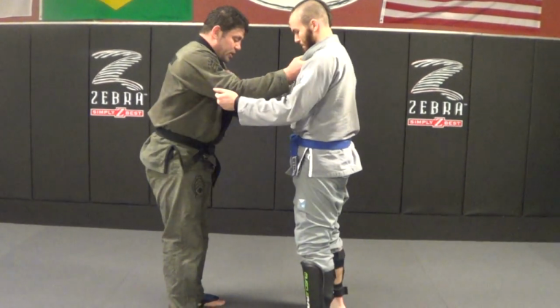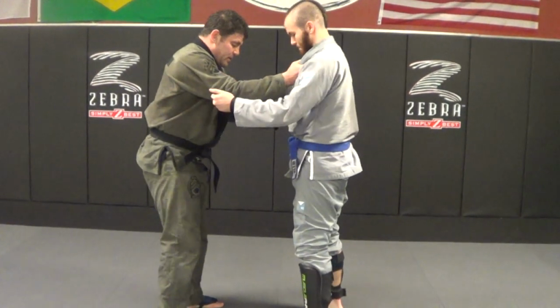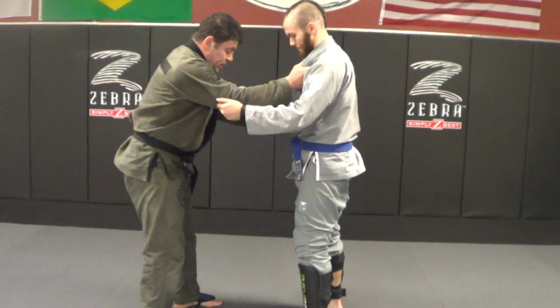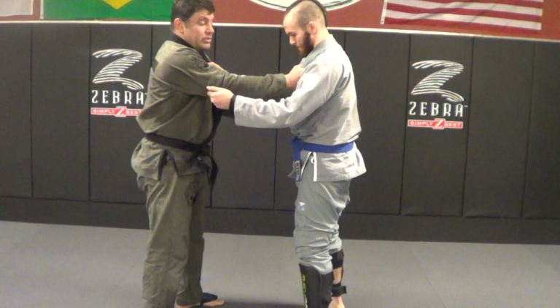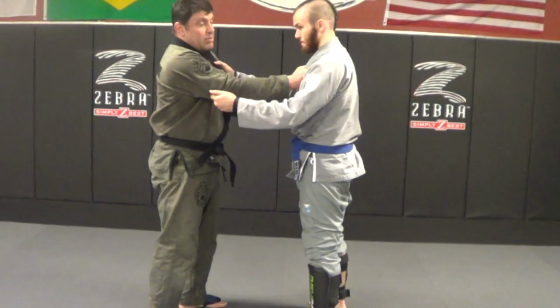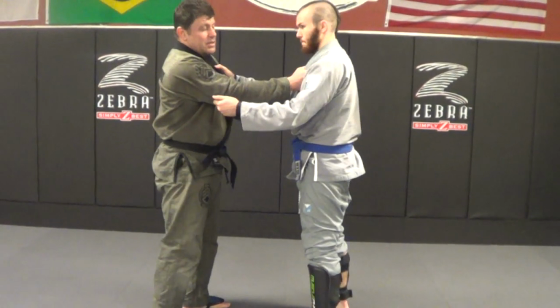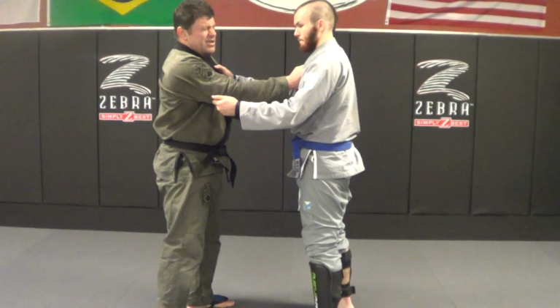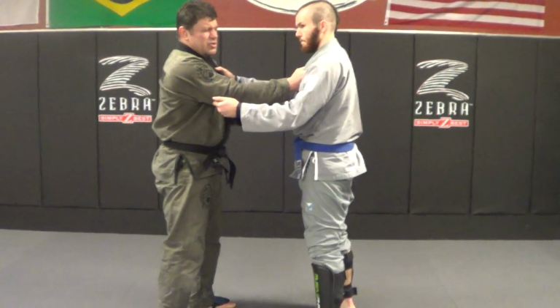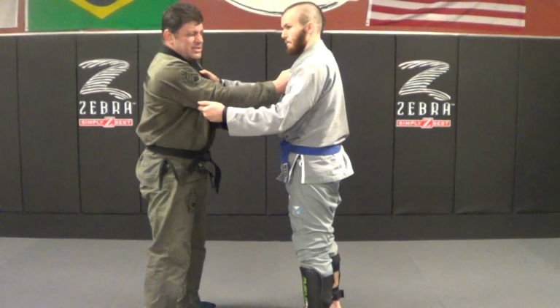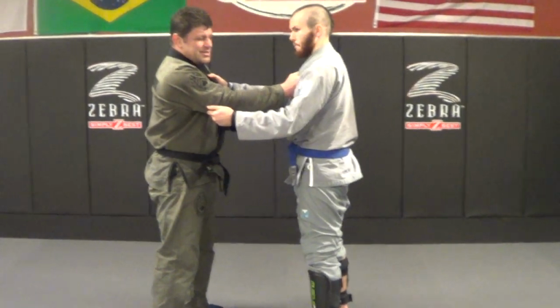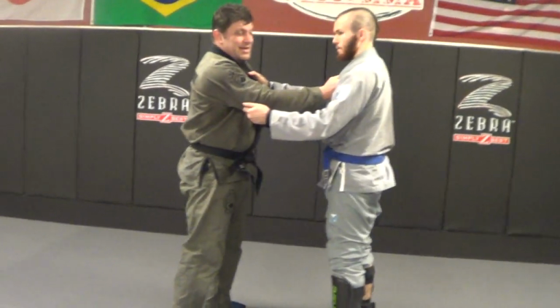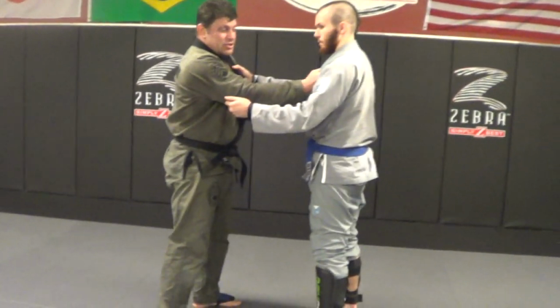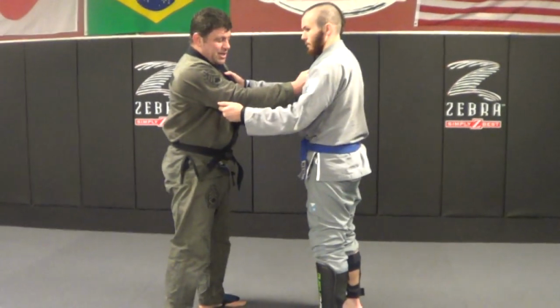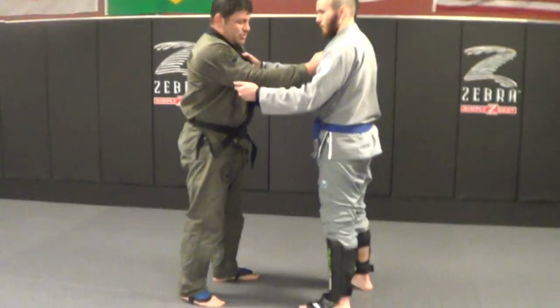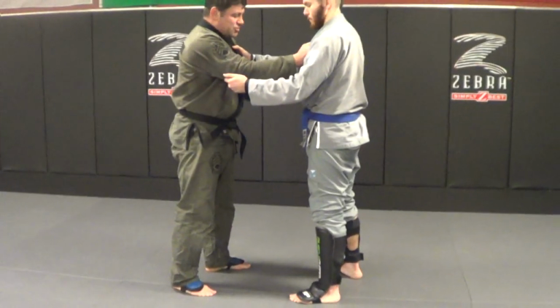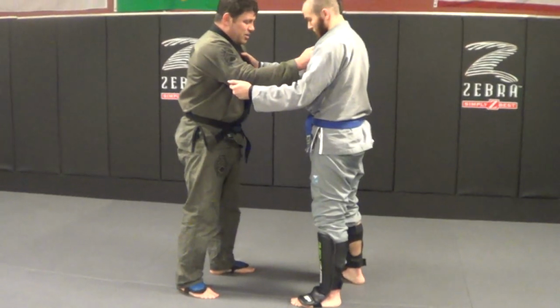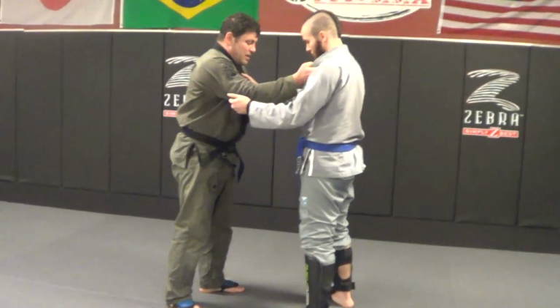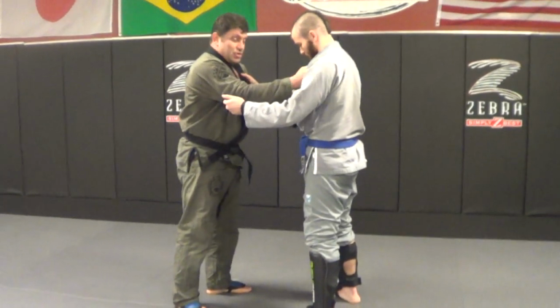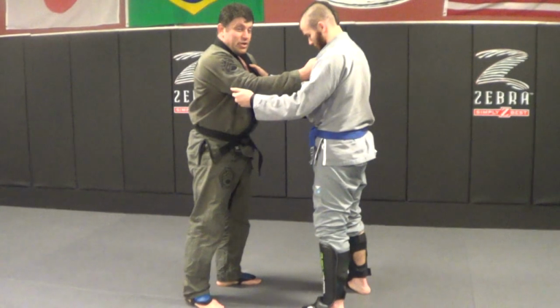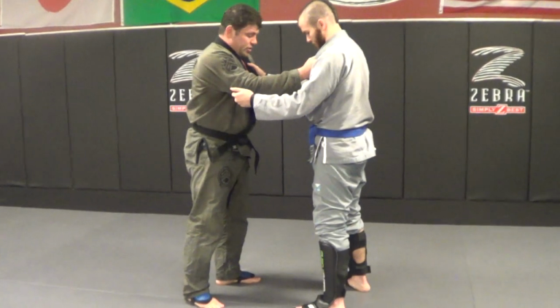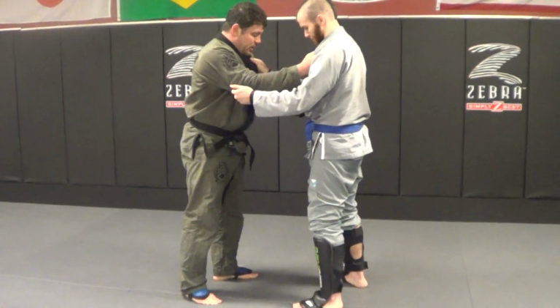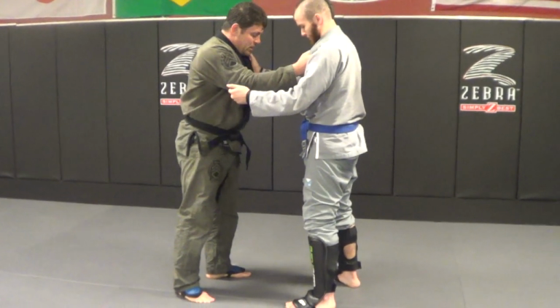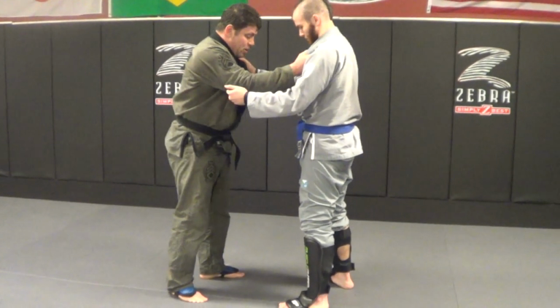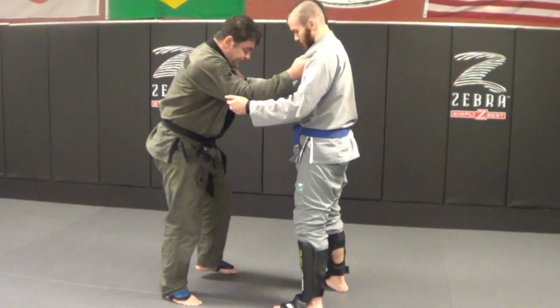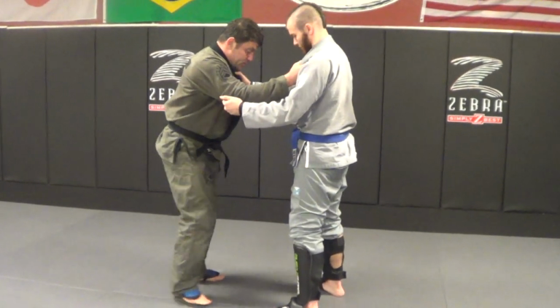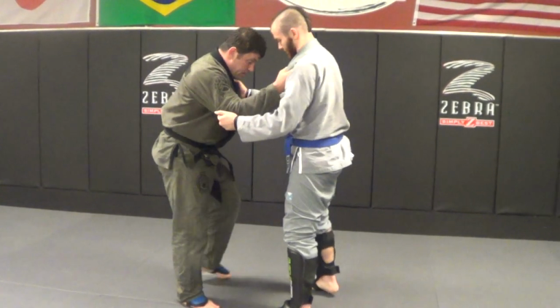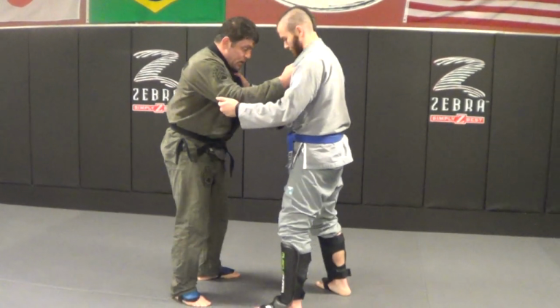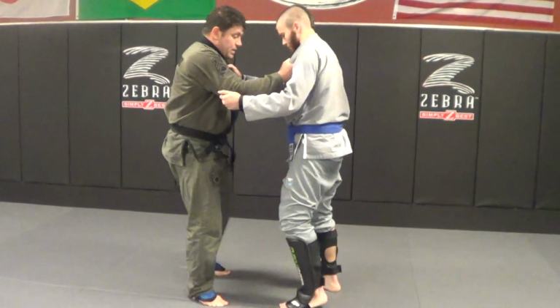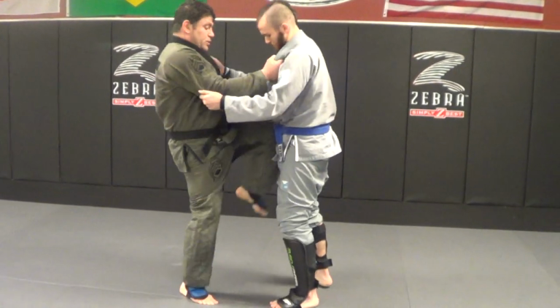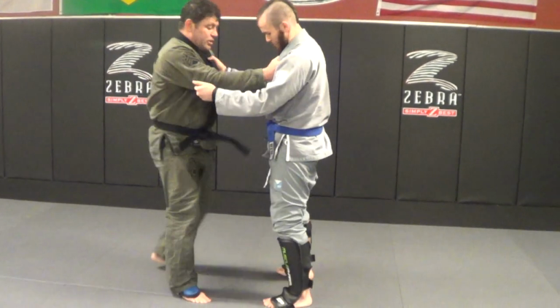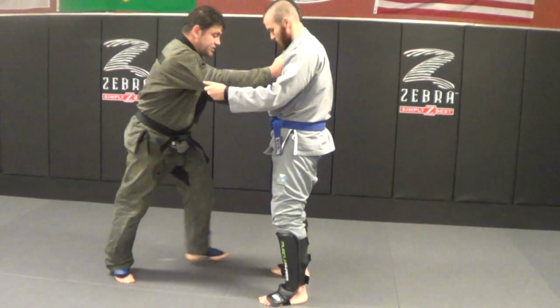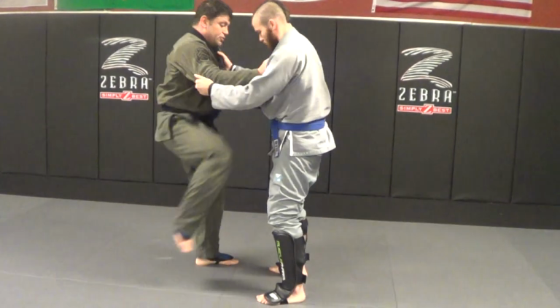Knee crank. Don't knee break, don't do sideways knee cranks in training — it's too dangerous really, unless you really know what you're doing. So I'm here, maybe we were knee striking first — that's cool too.